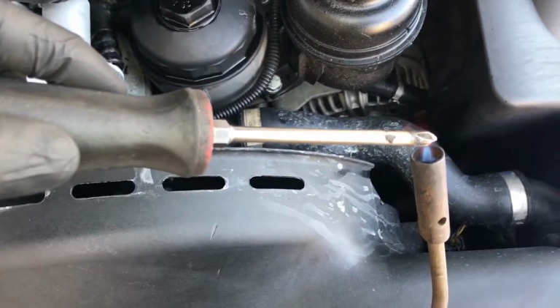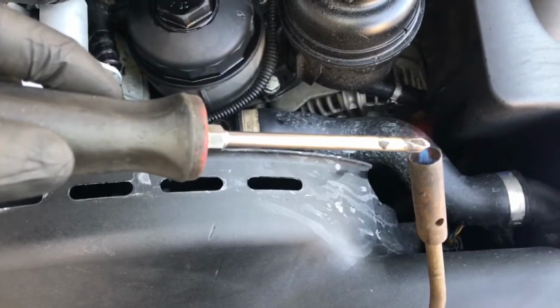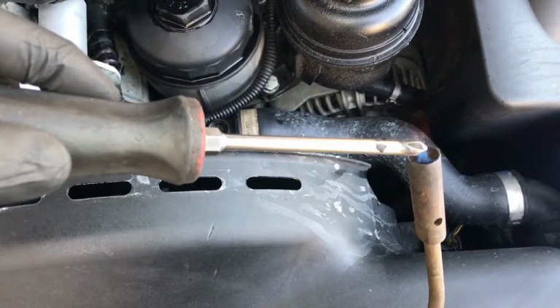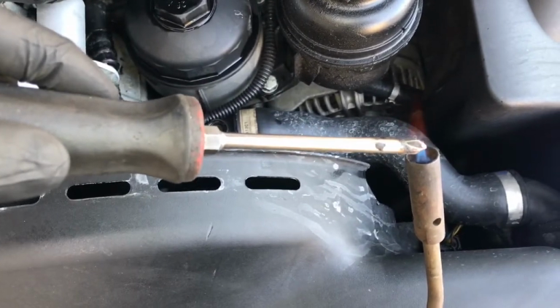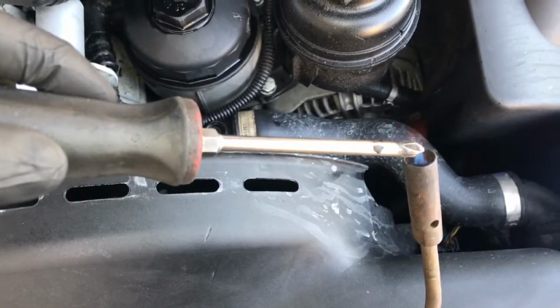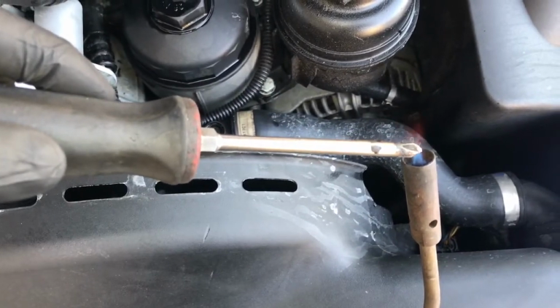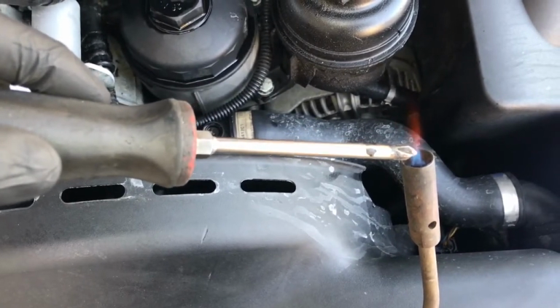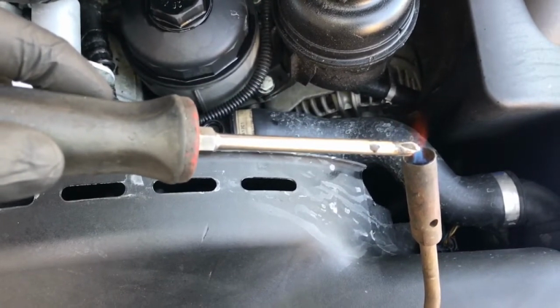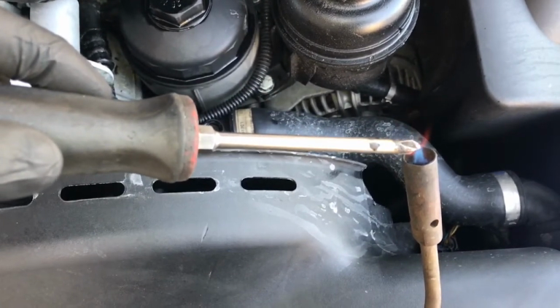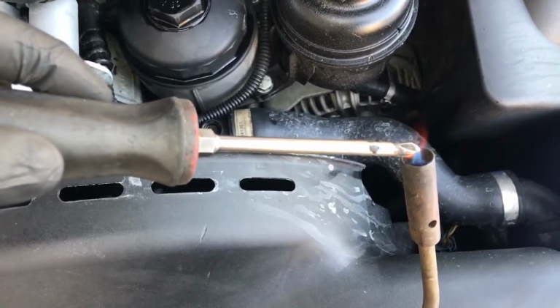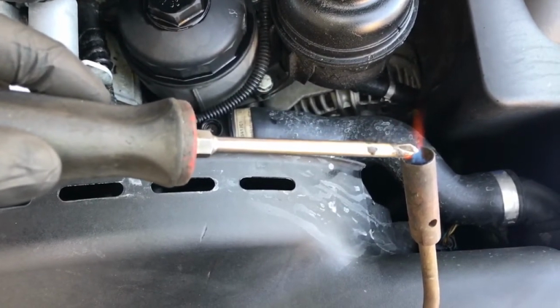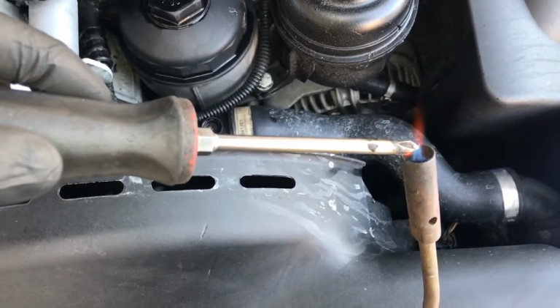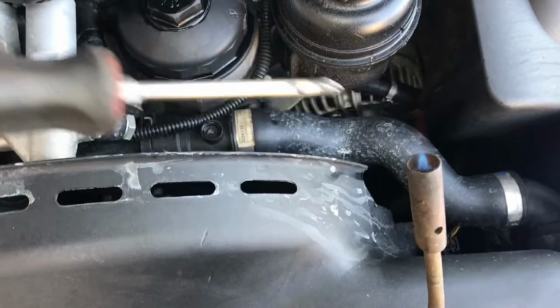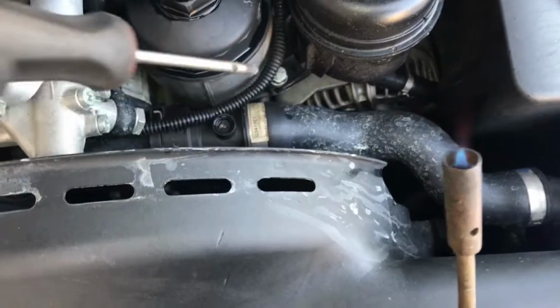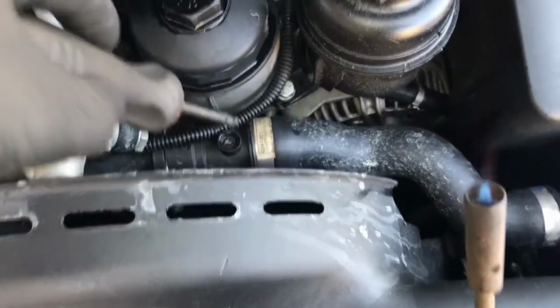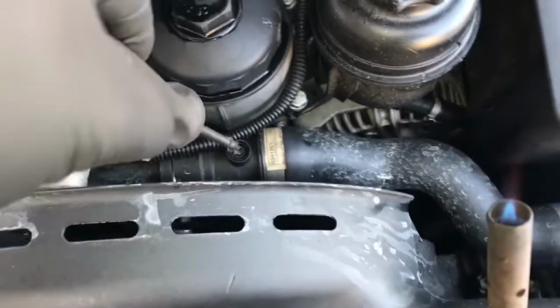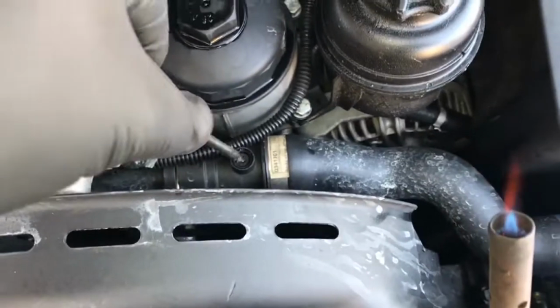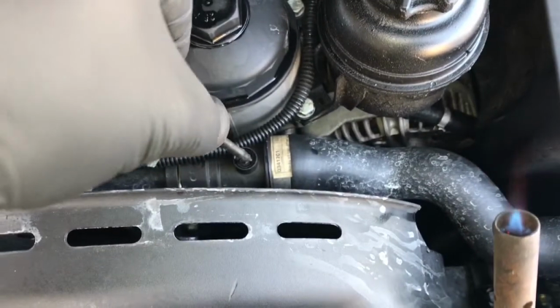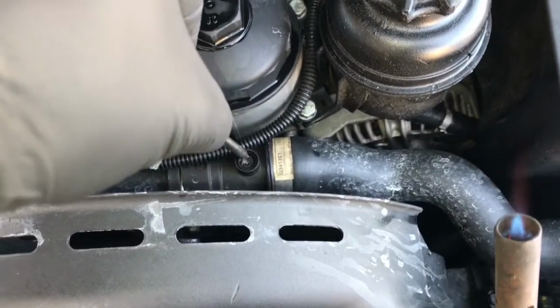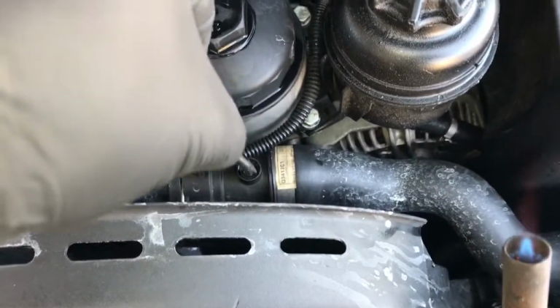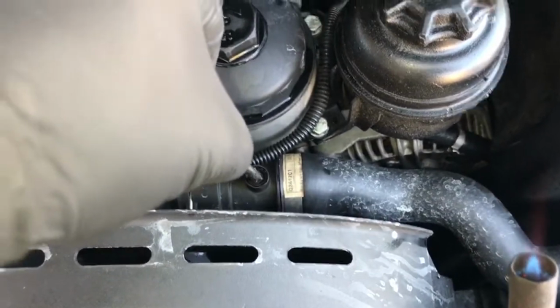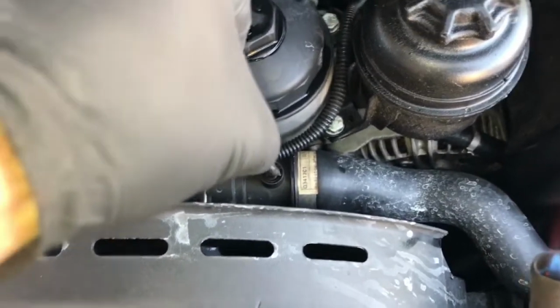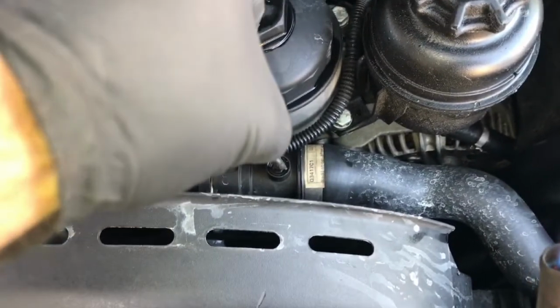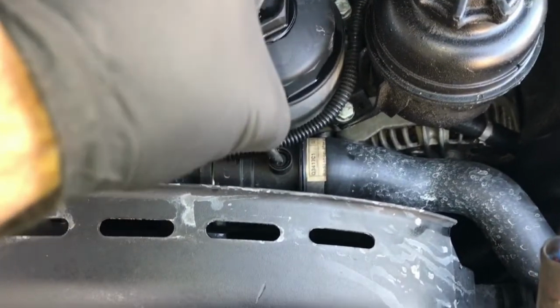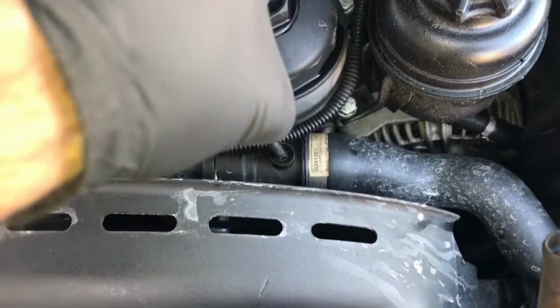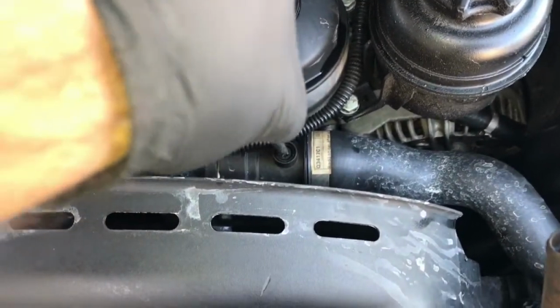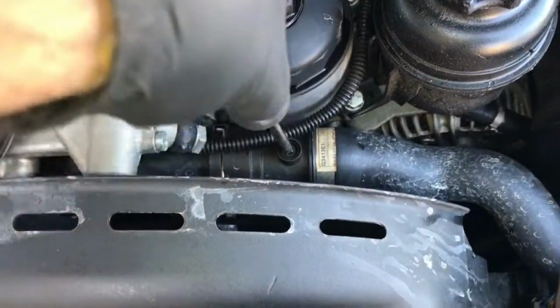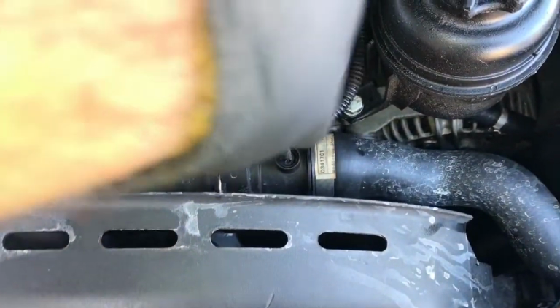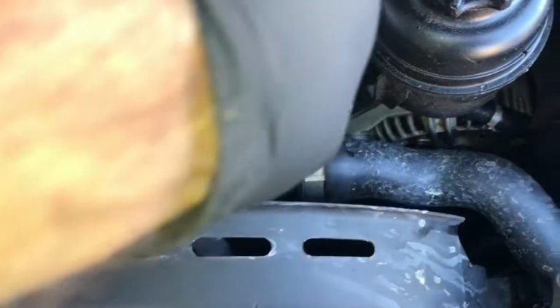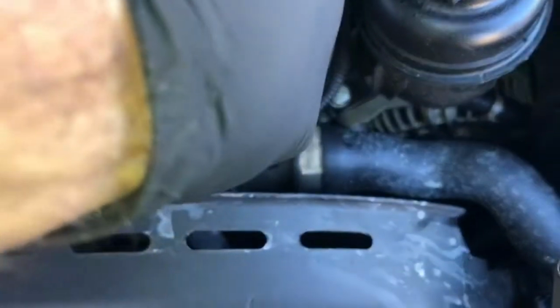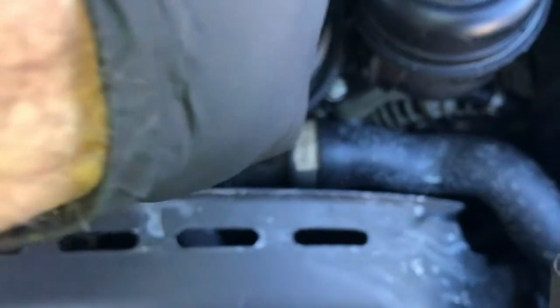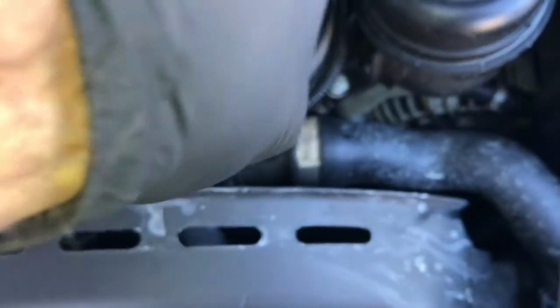Once you get it heated up and melted in there deep enough, then what you're going to do is simply turn the broken bleeder screw out.